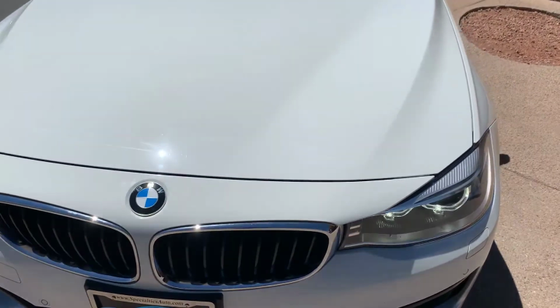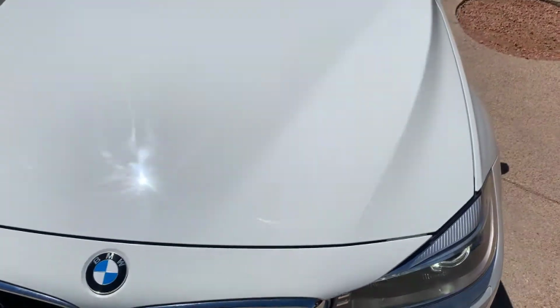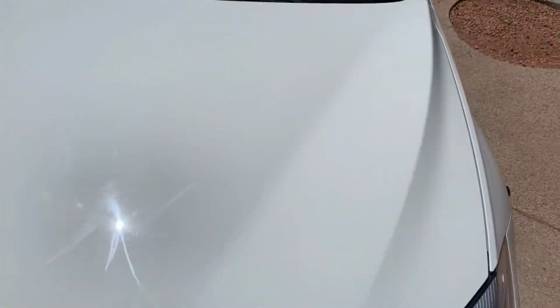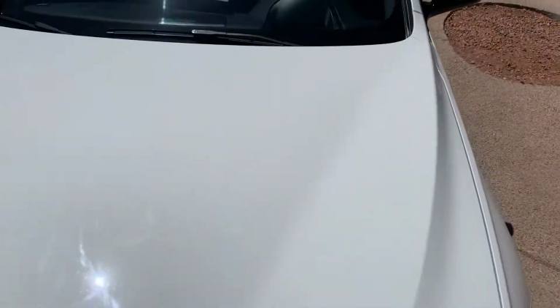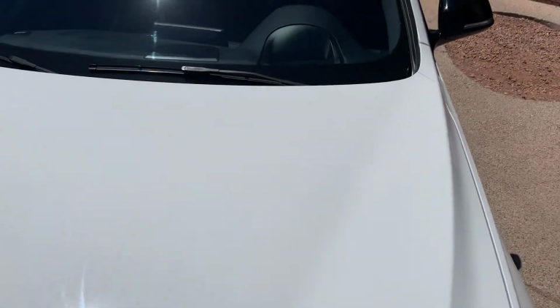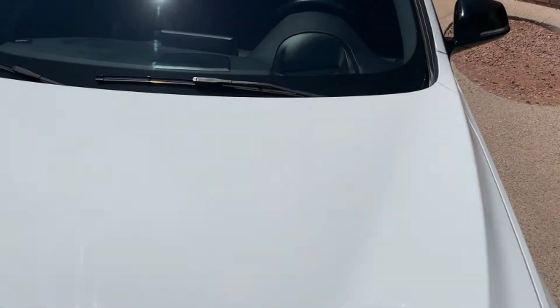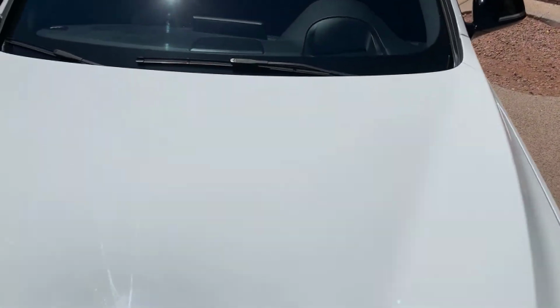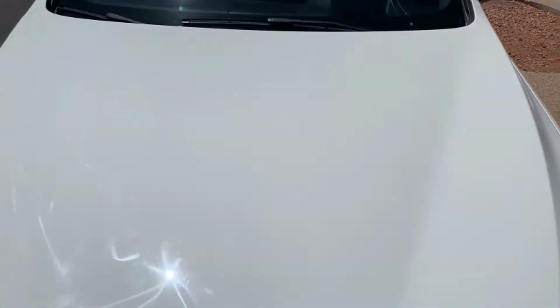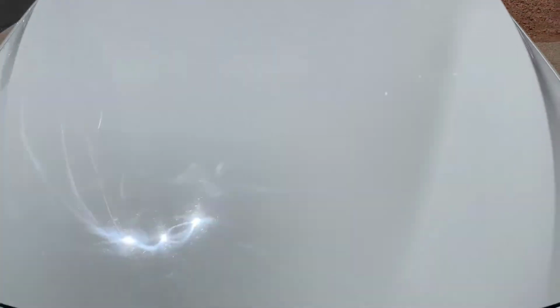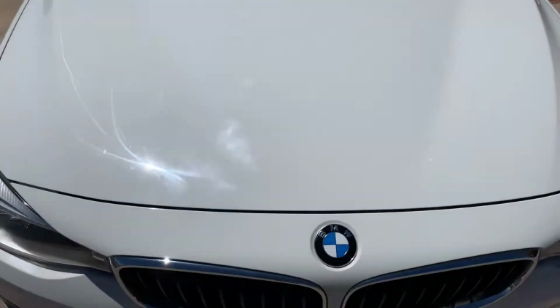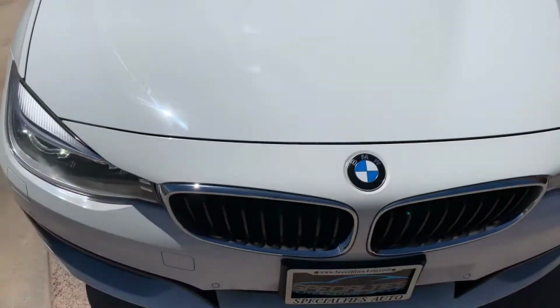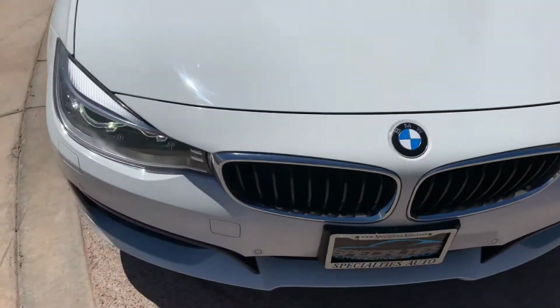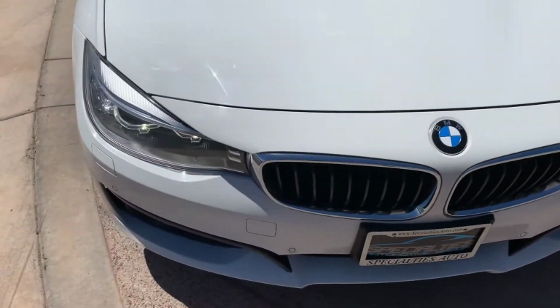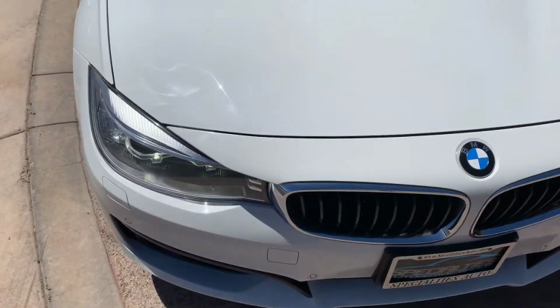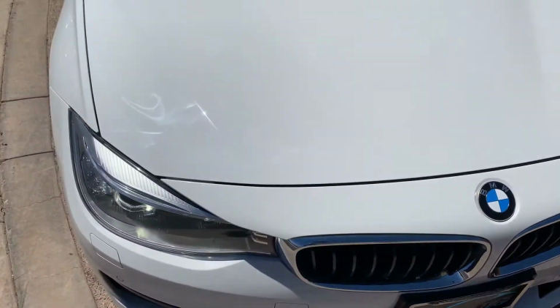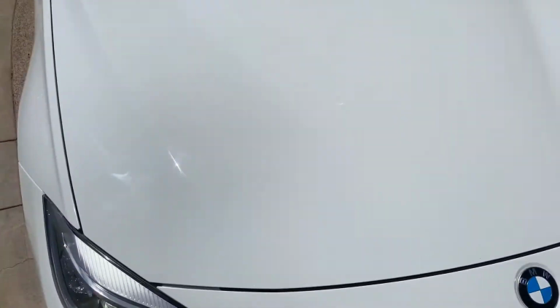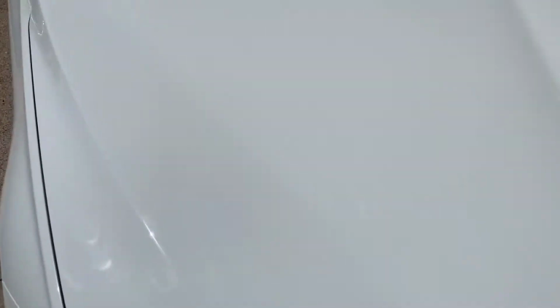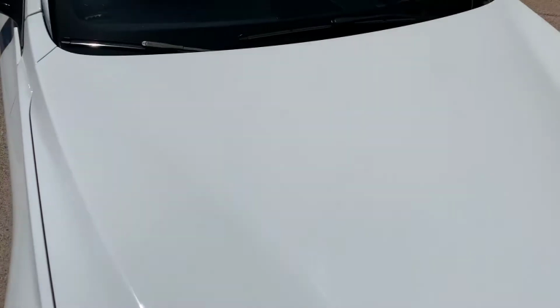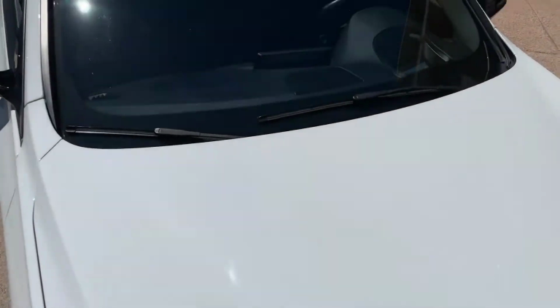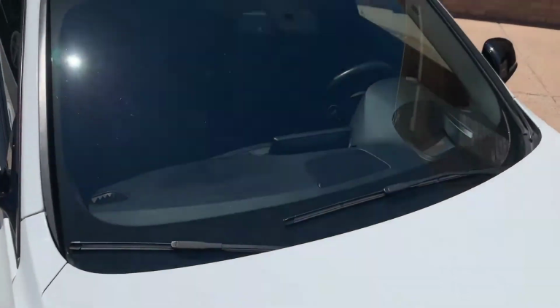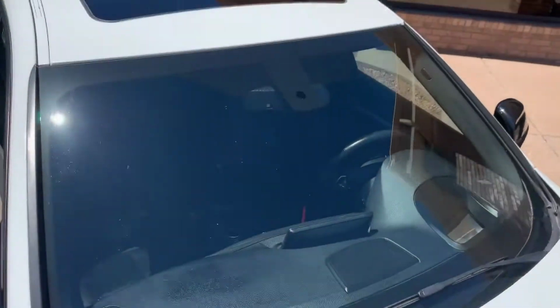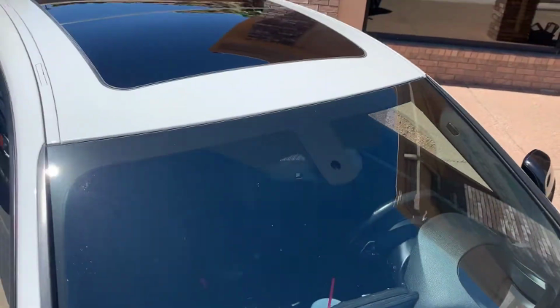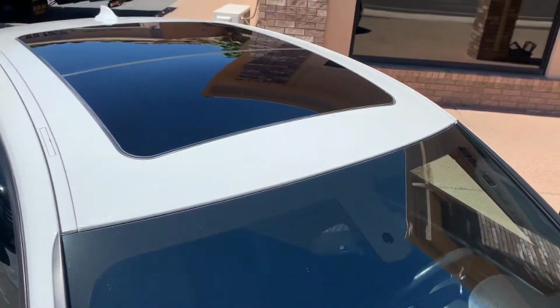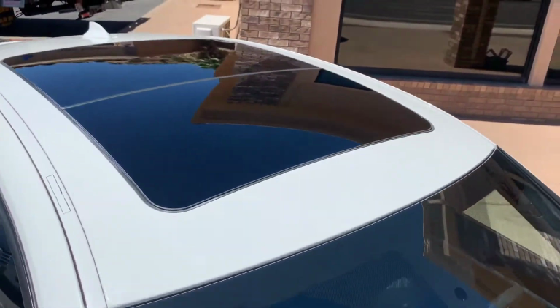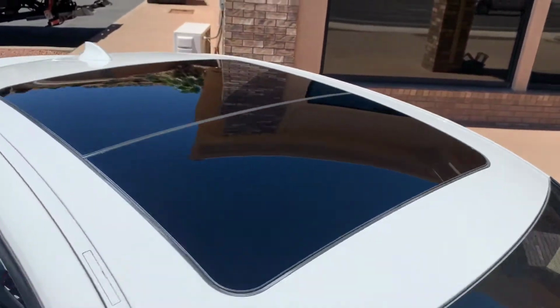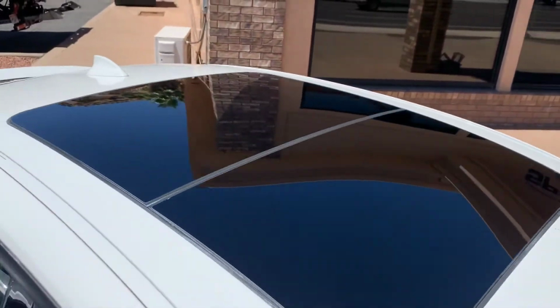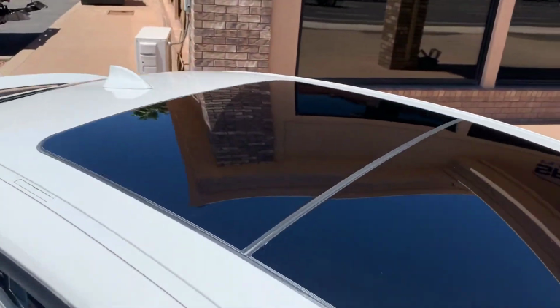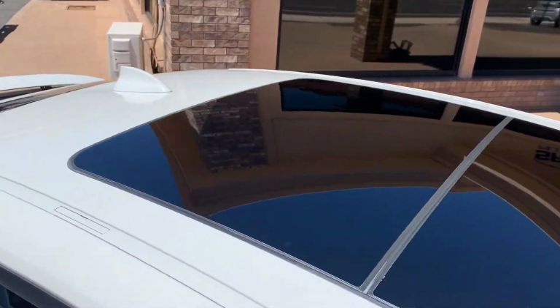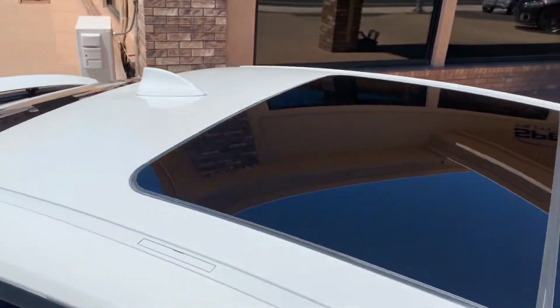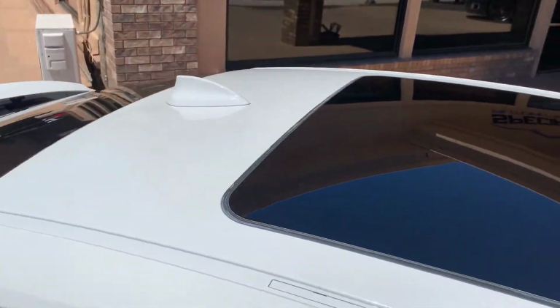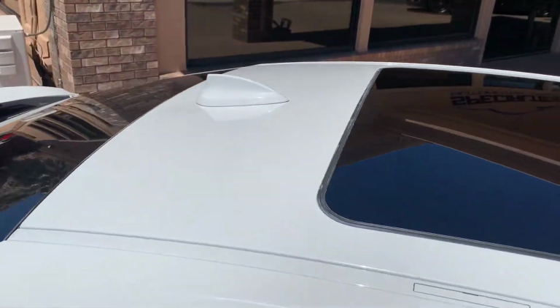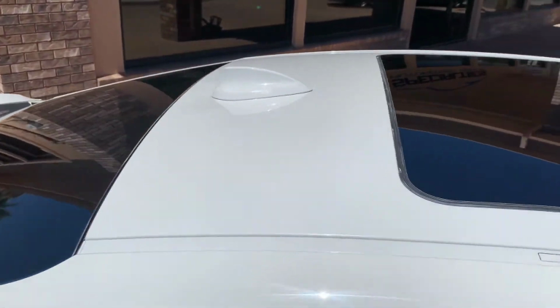It also has the front parking sensor so you don't bump into anything while parking. Here's a view of the panoramic sunroof.